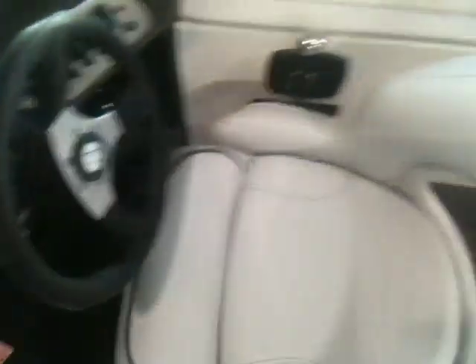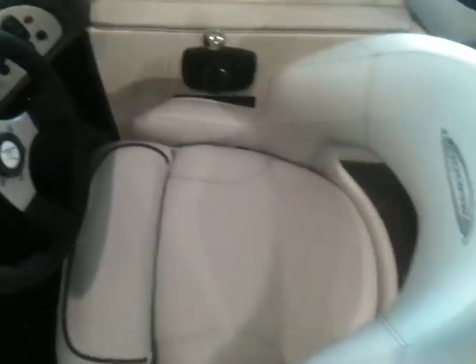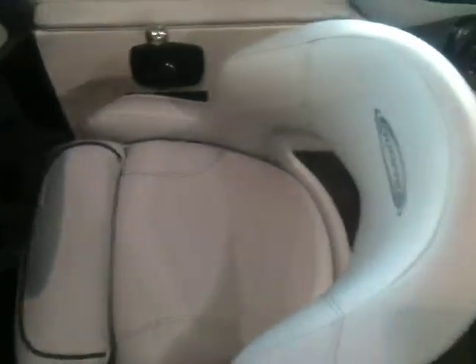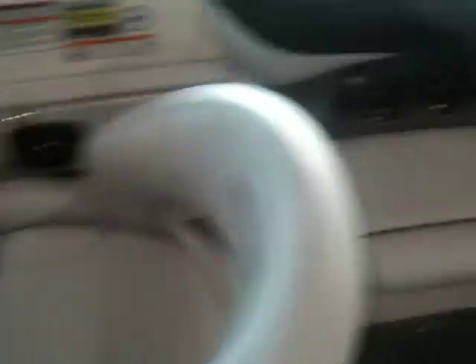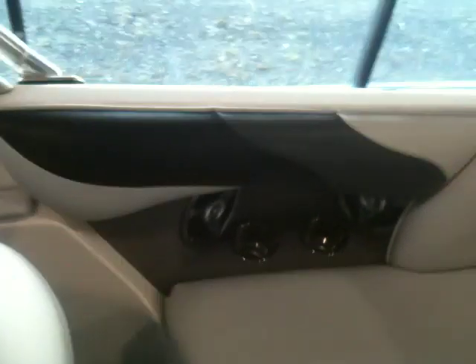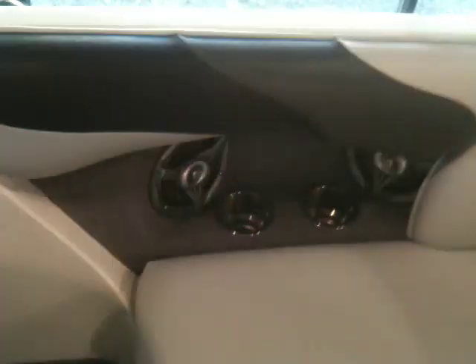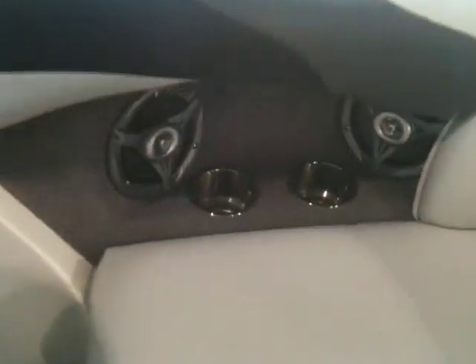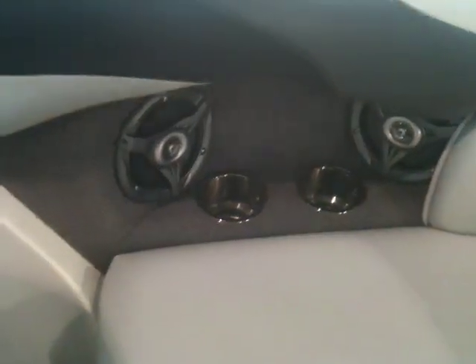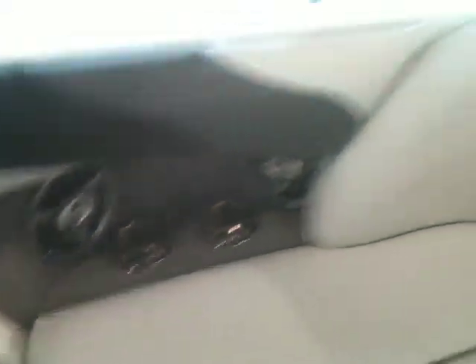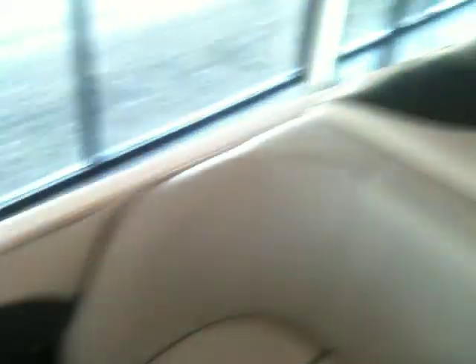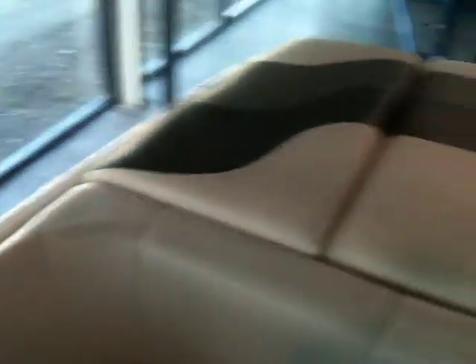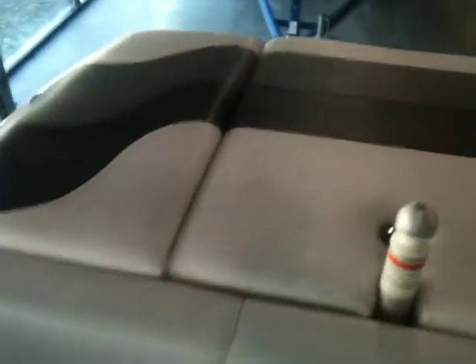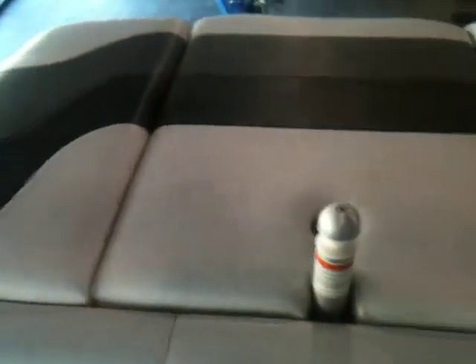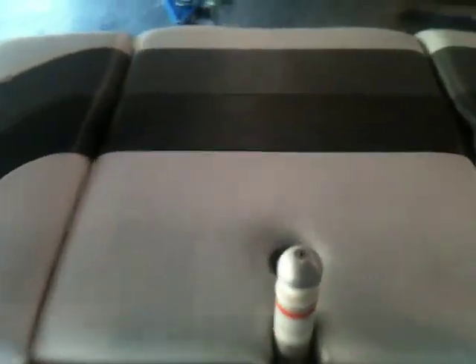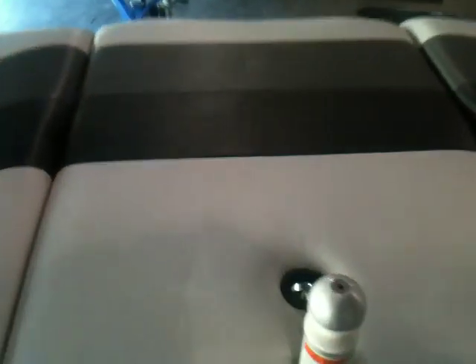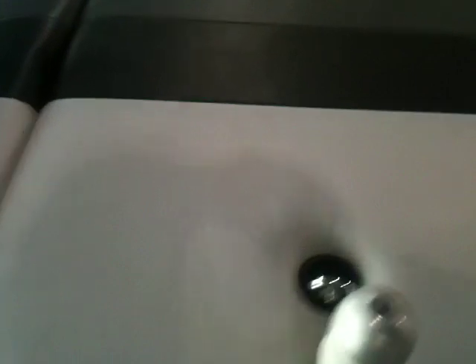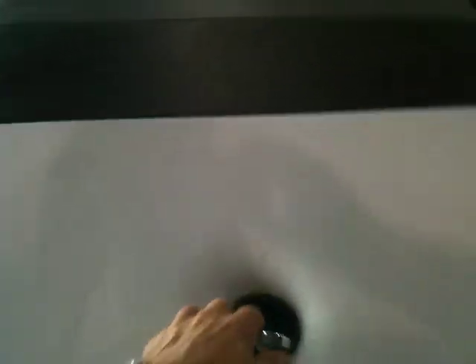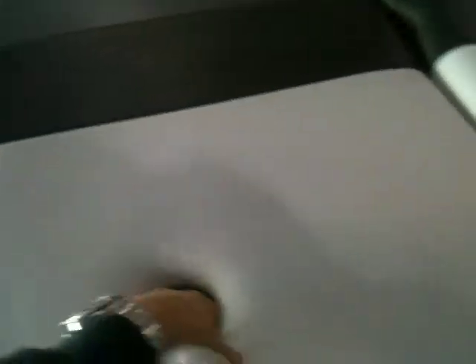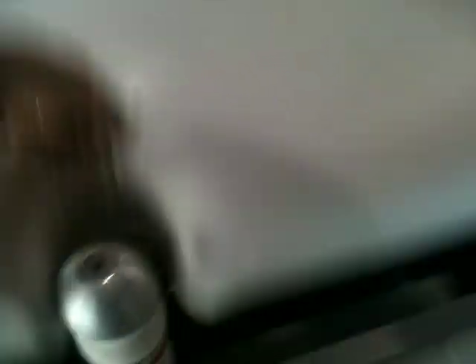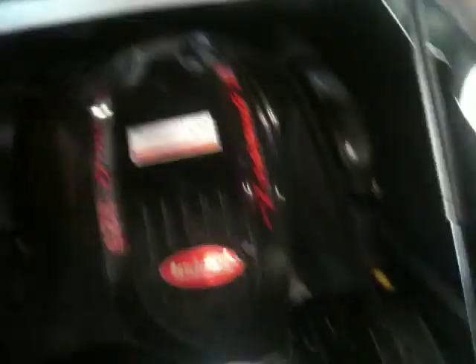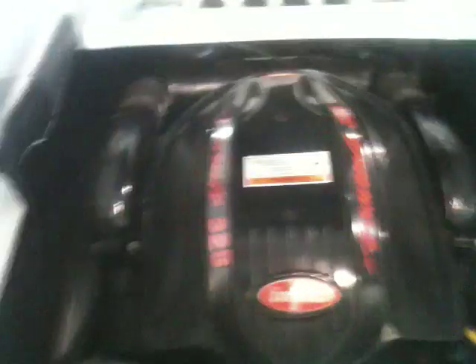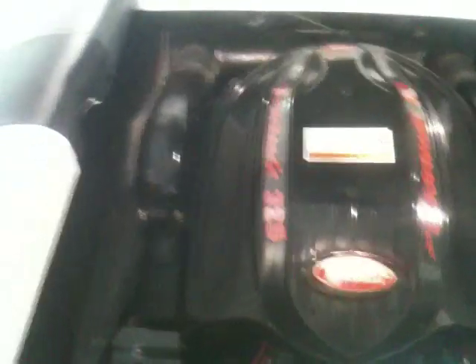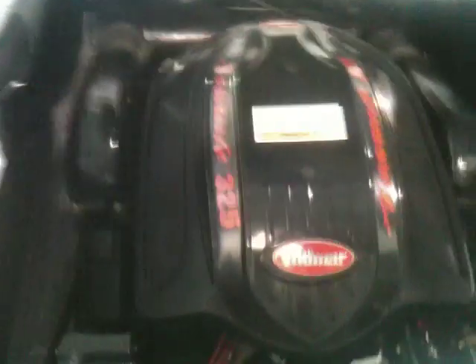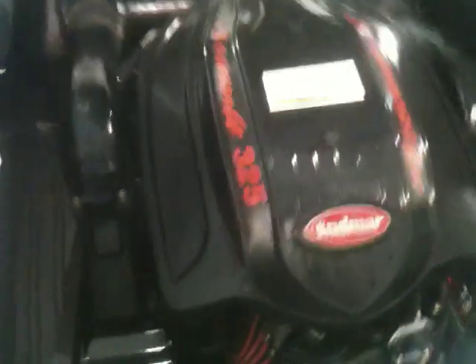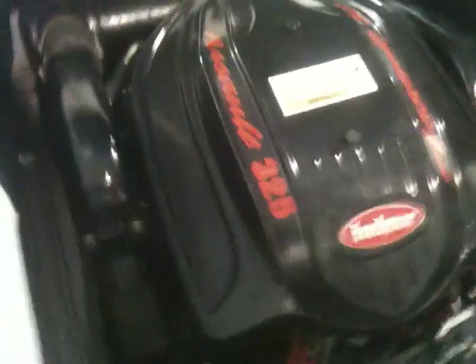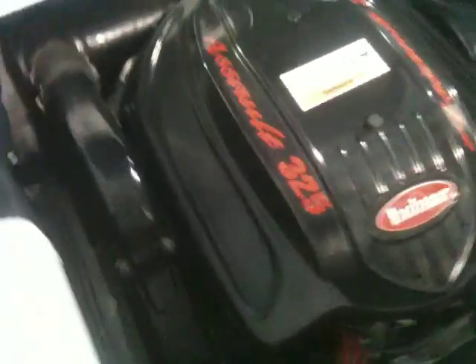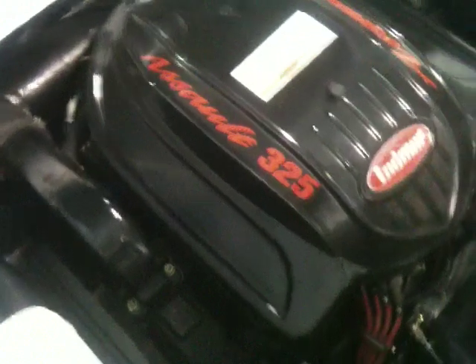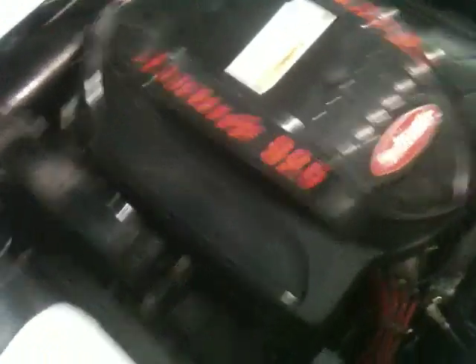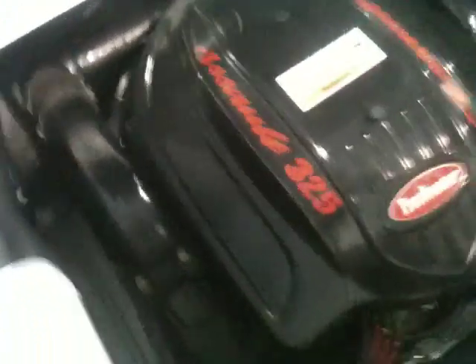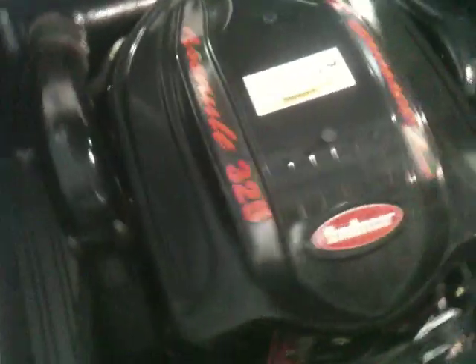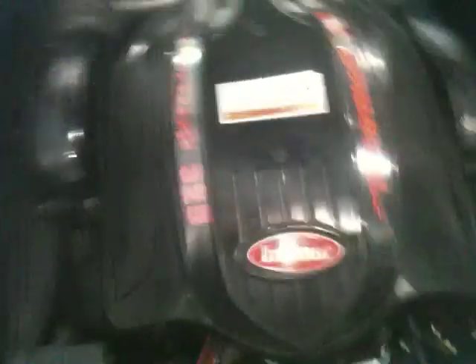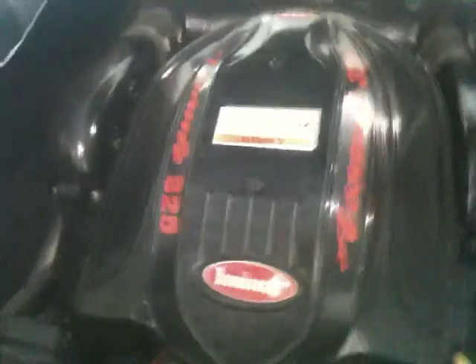Bolster seat. All stainless cup holders. Look at that engine — about as clean as they get.